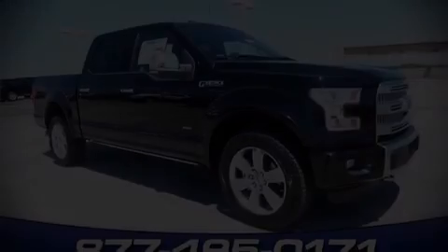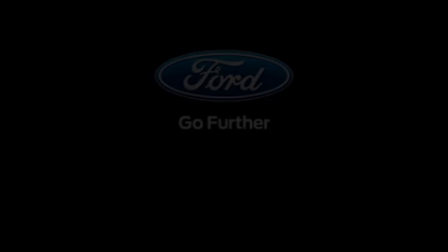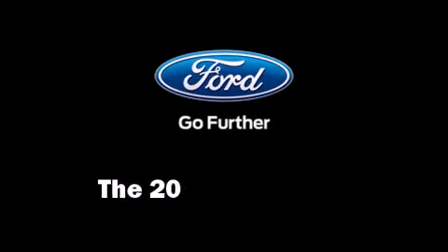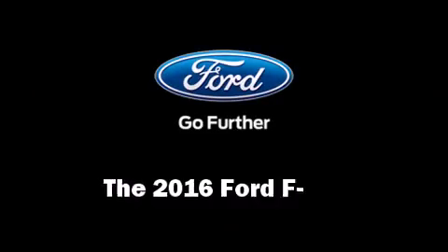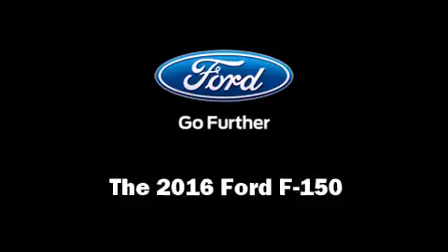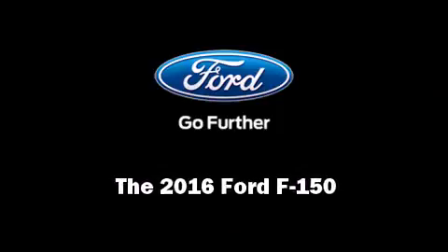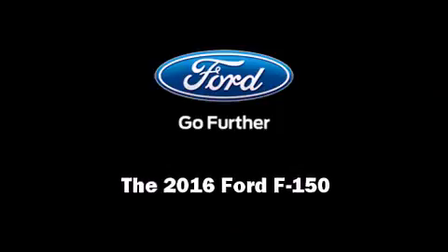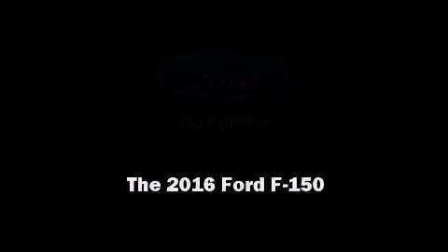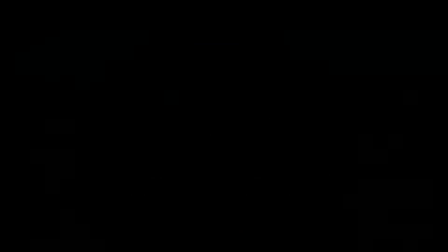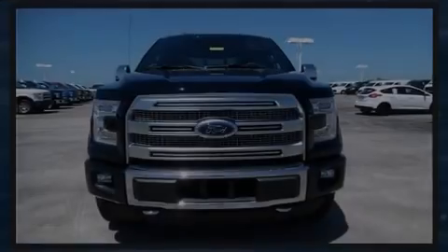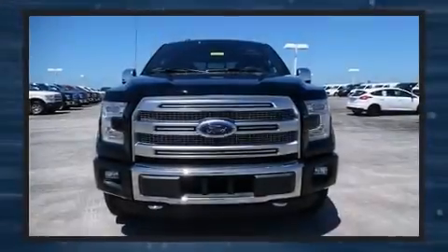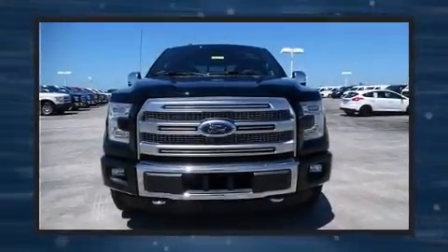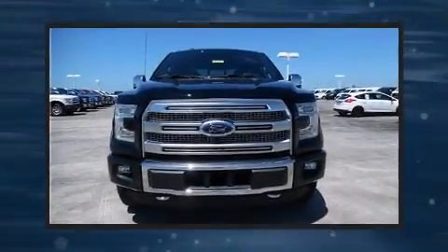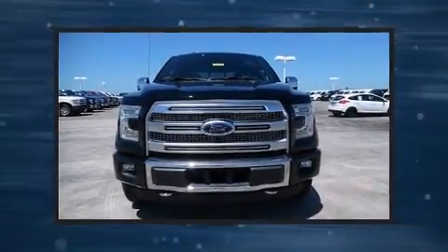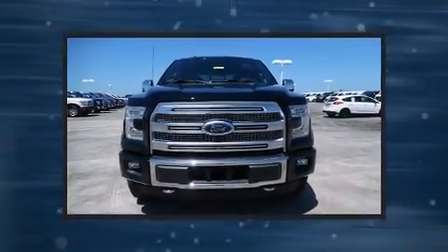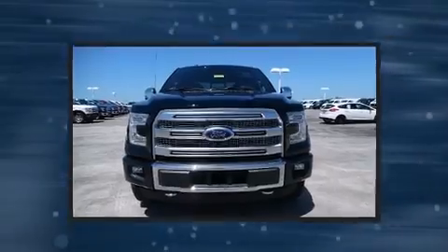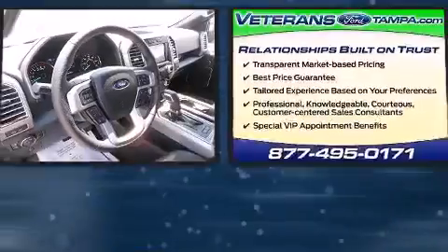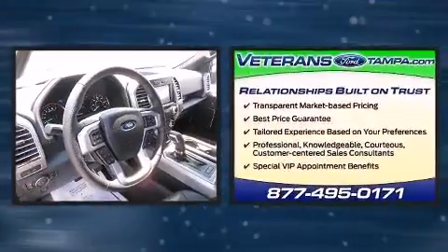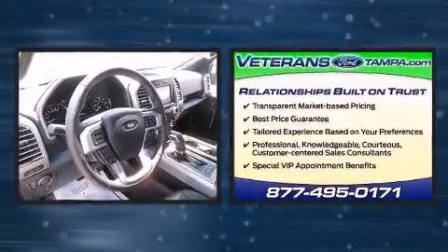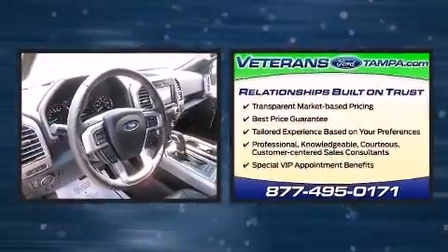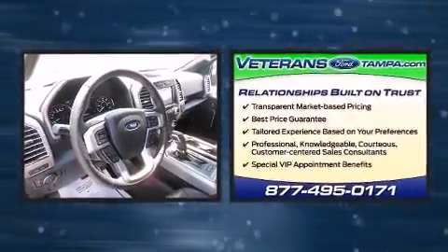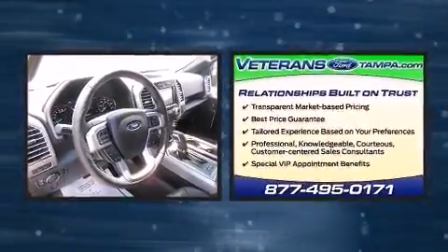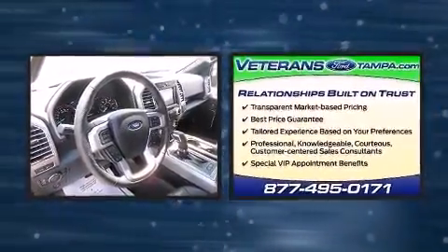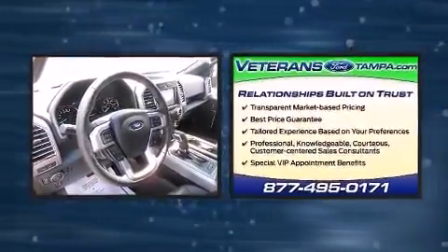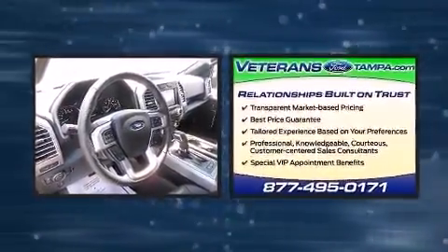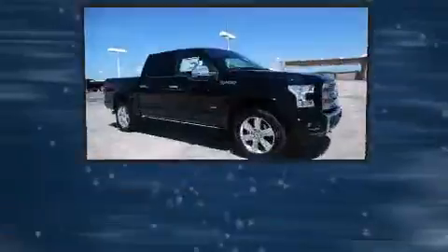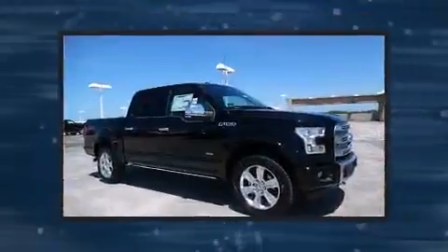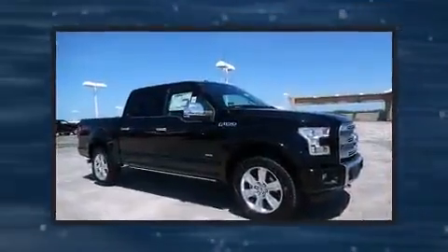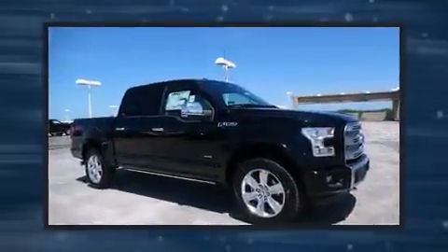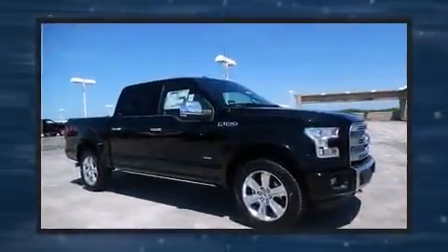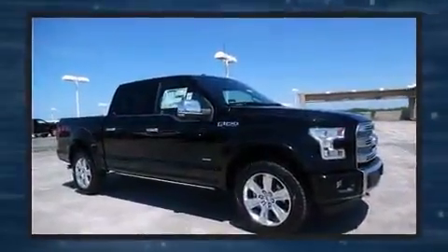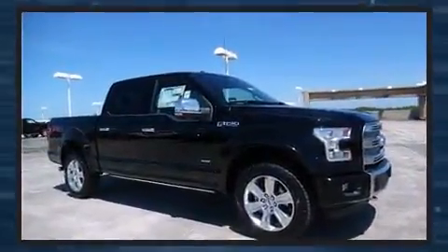The 2016 Ford F-150's 3.5-liter V6 engine pairs with a sophisticated six-speed automatic transmission, and for added security, dynamic stability control supplements the drivetrain.